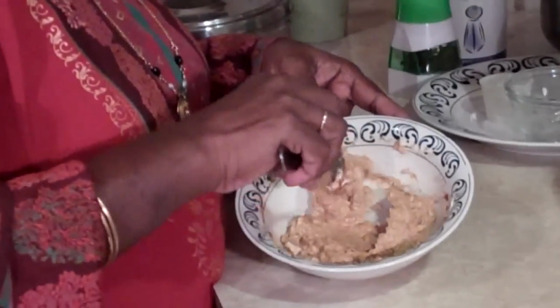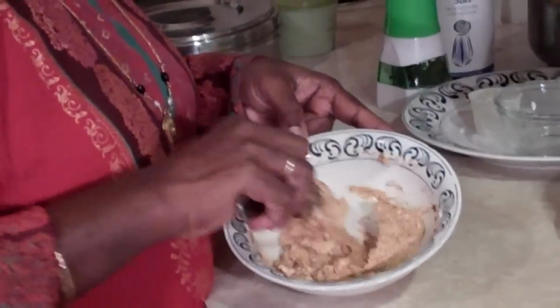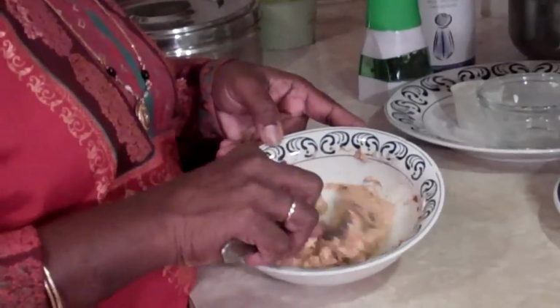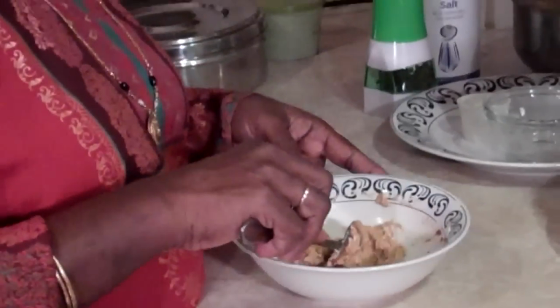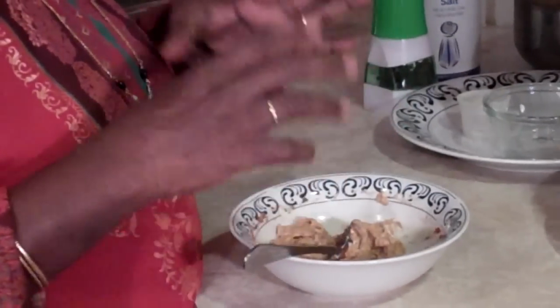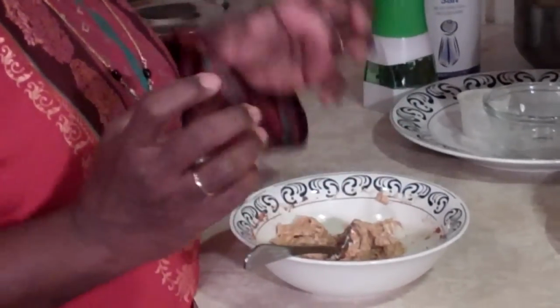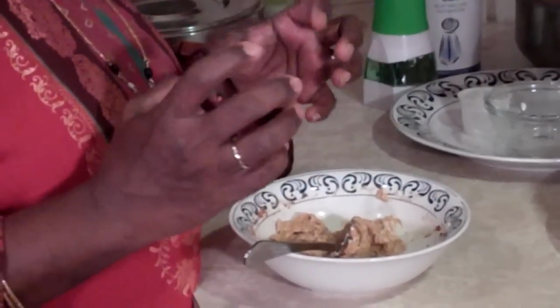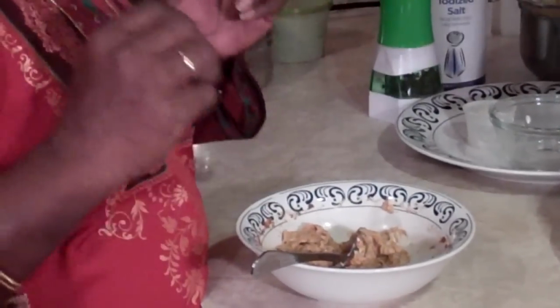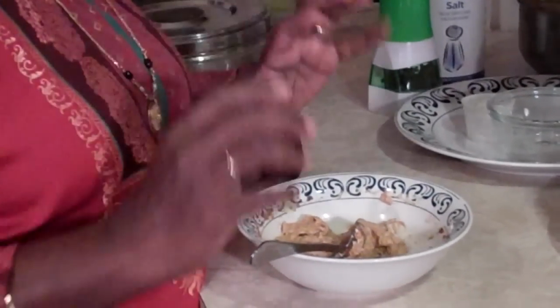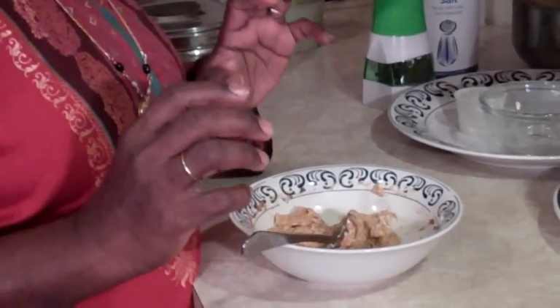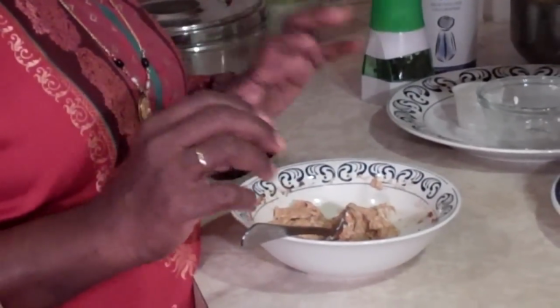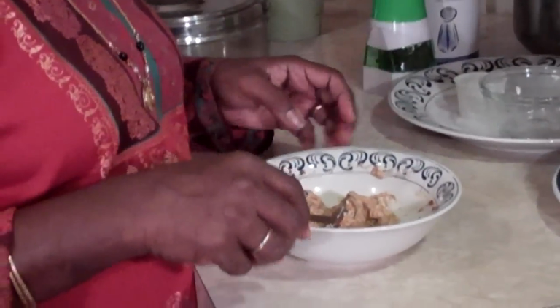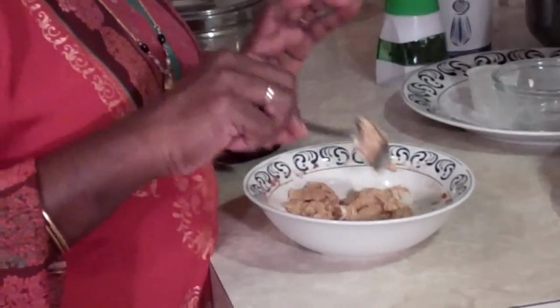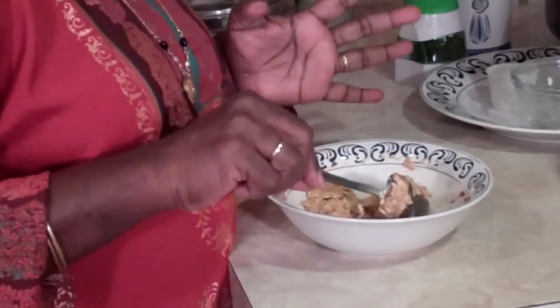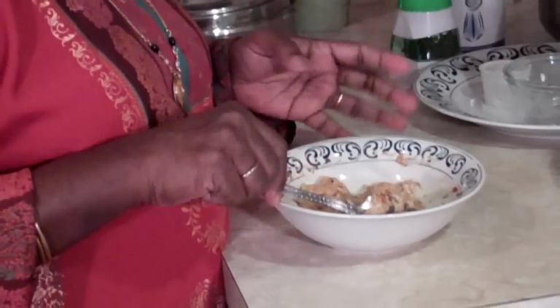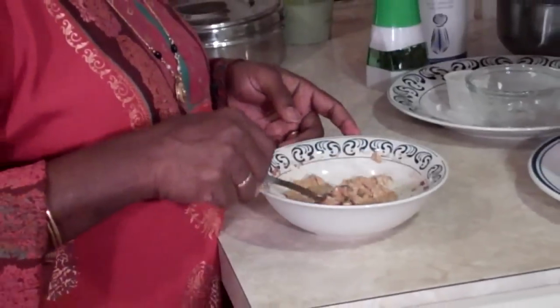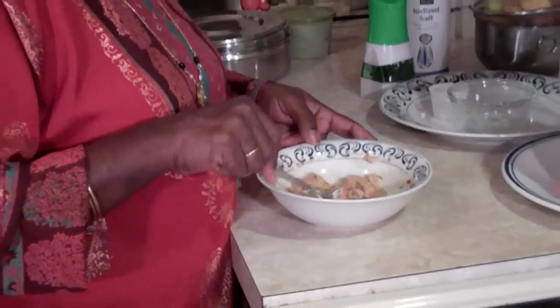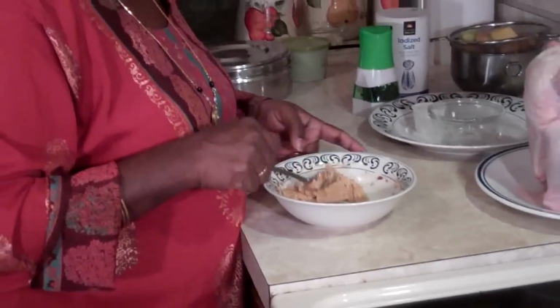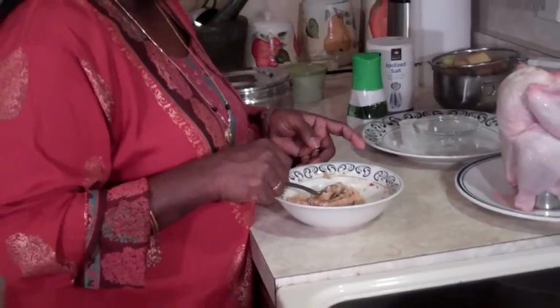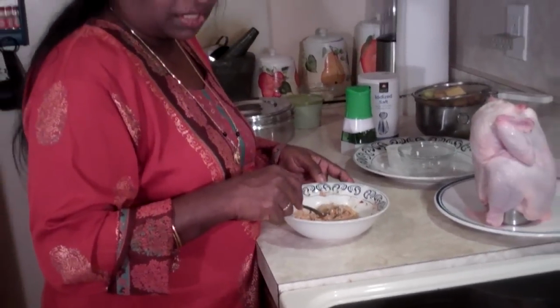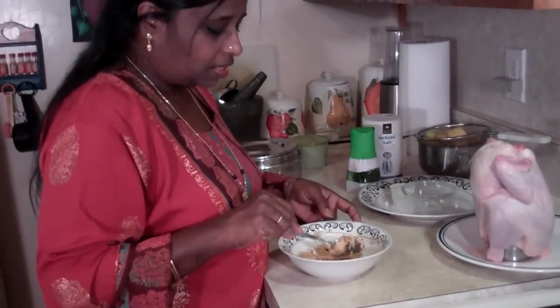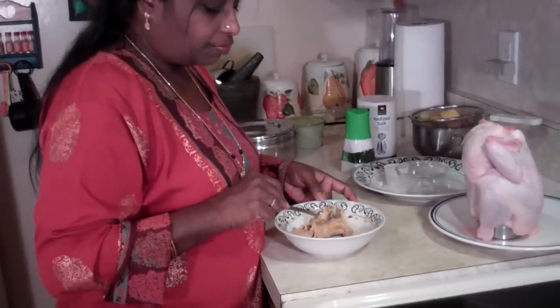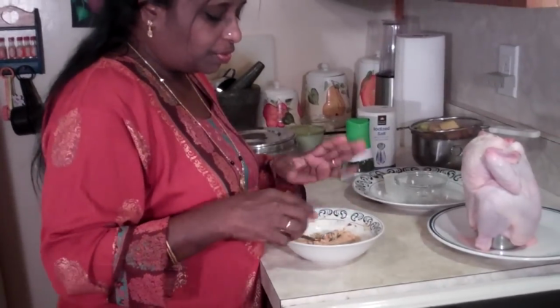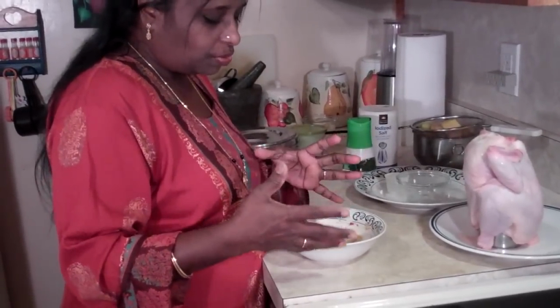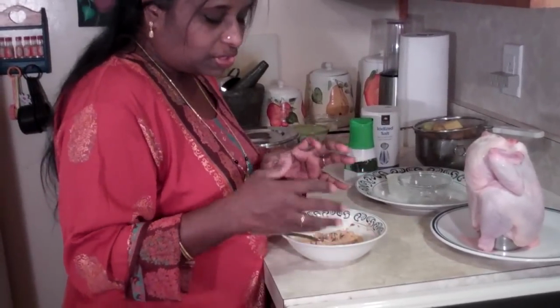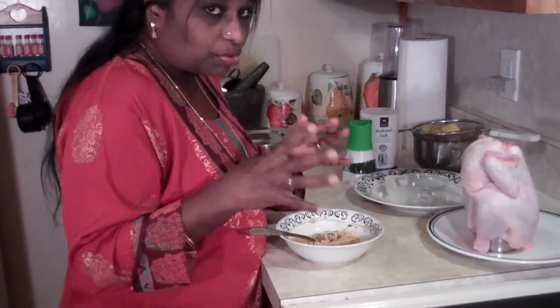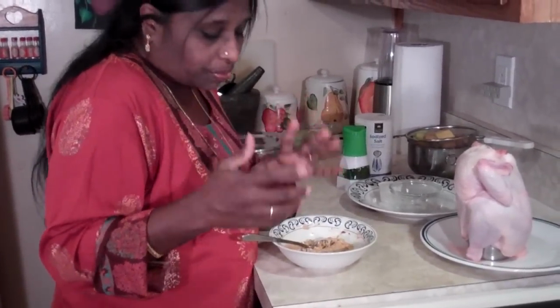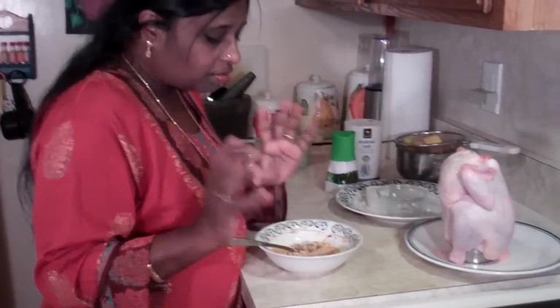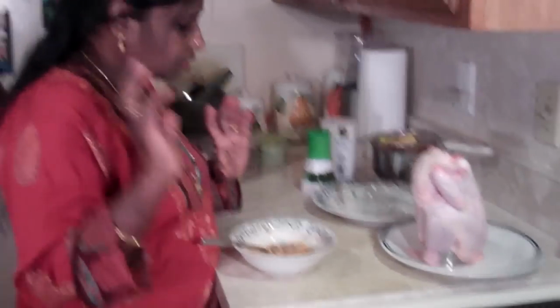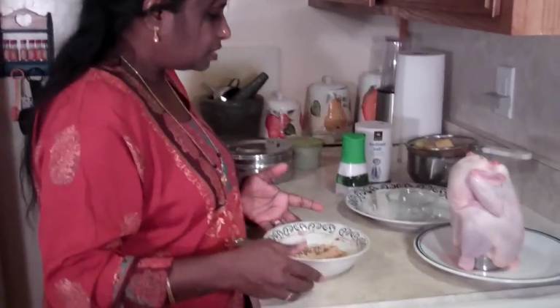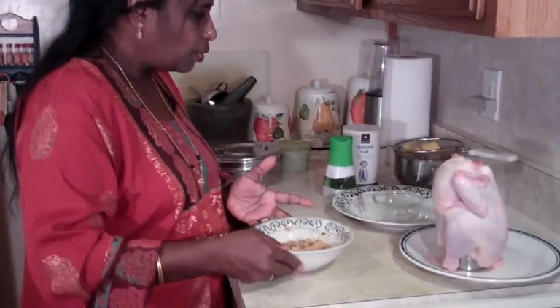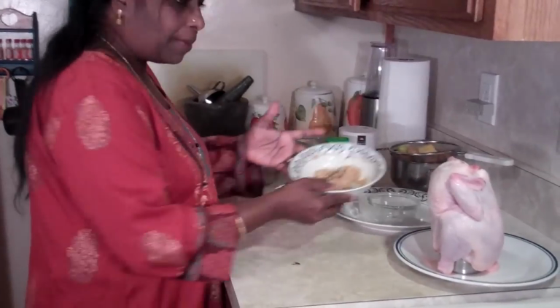If you want, you can make more curry butter and put it in the freezer, then use it every time you want it. If you just roast some potatoes with this, it is so yummy.